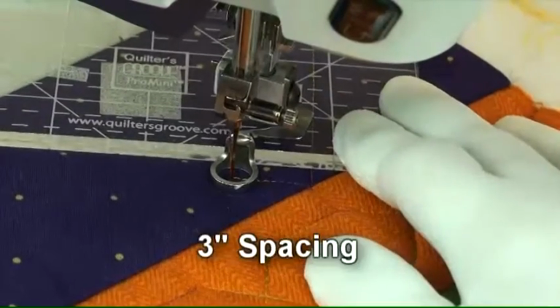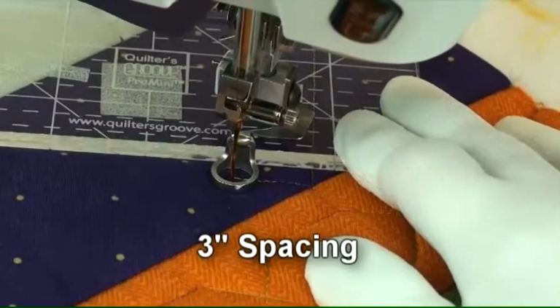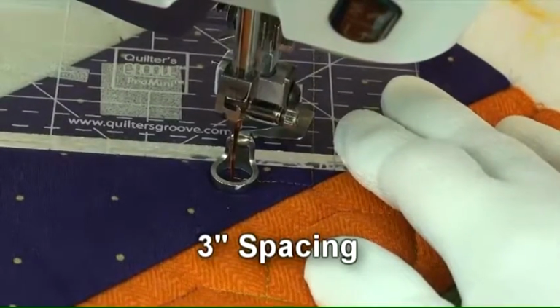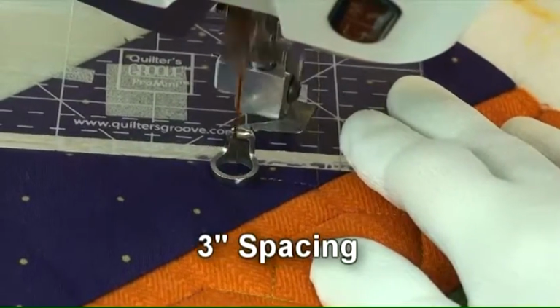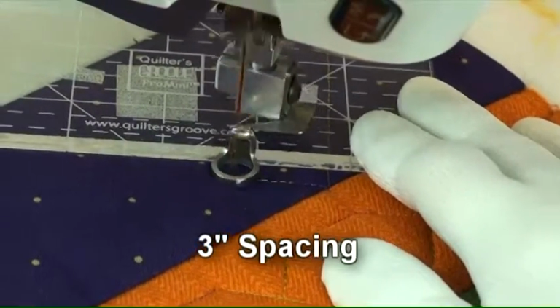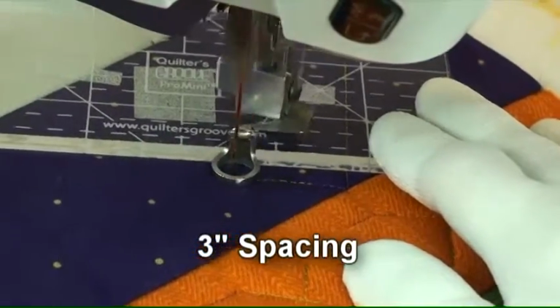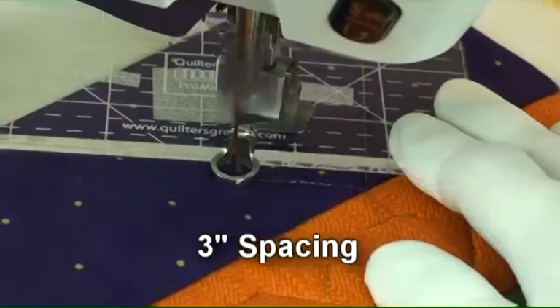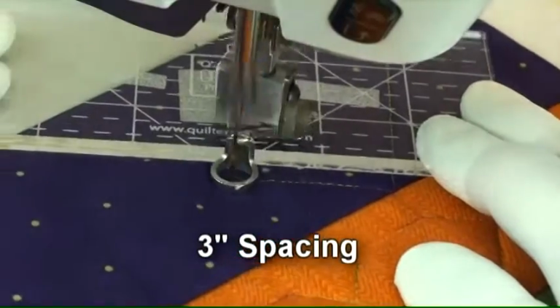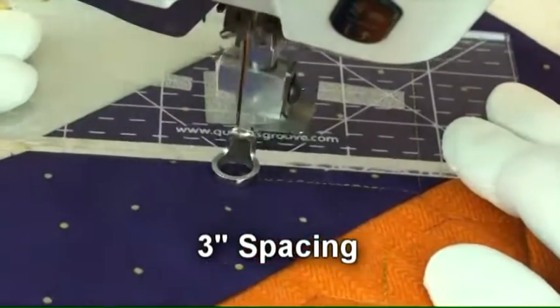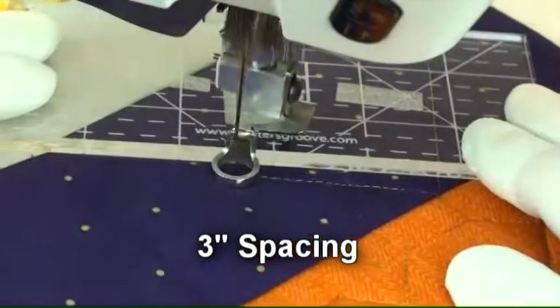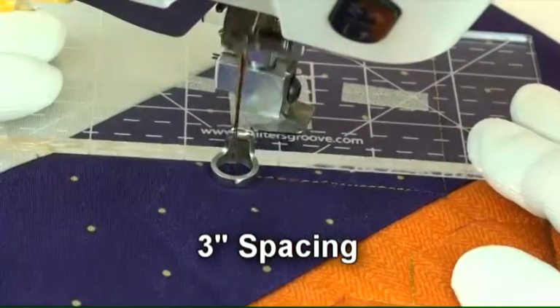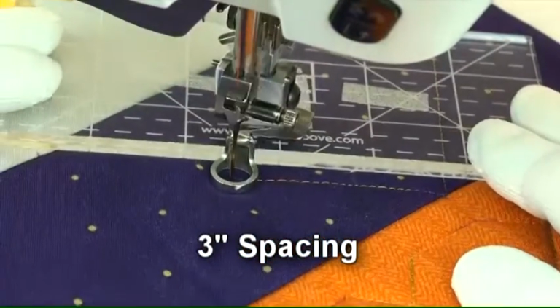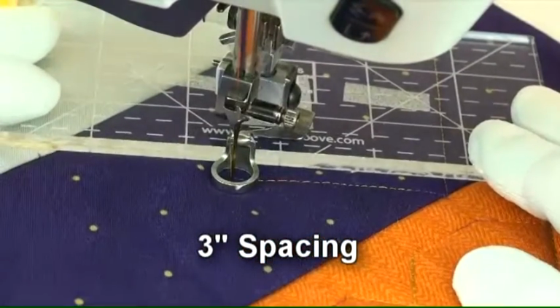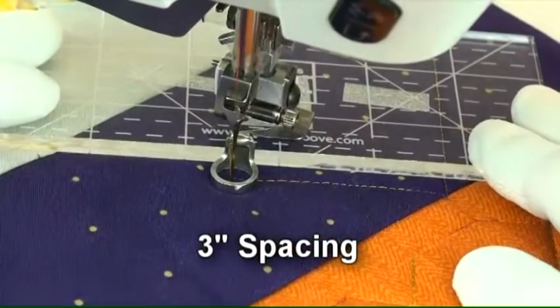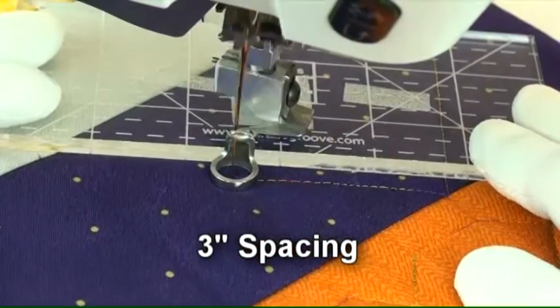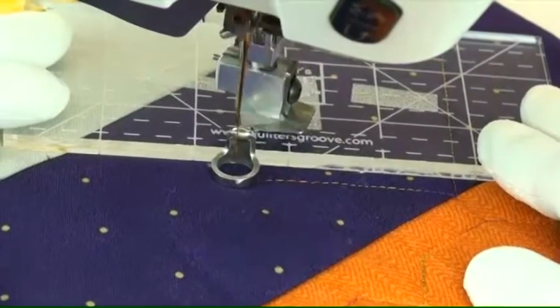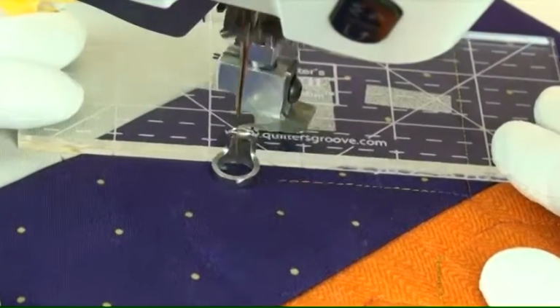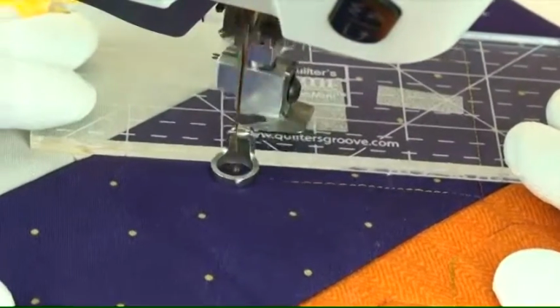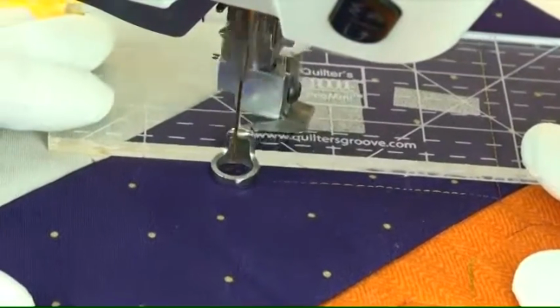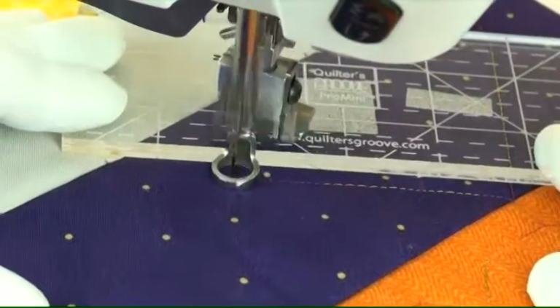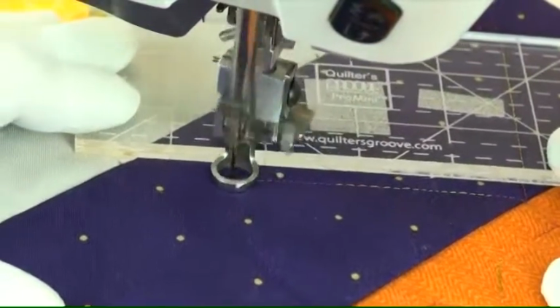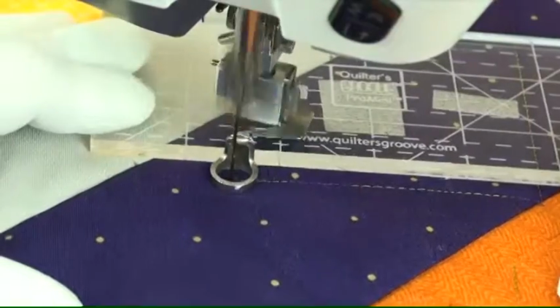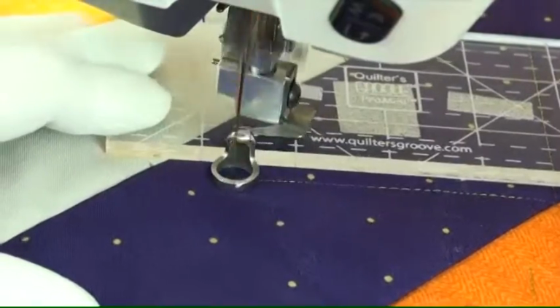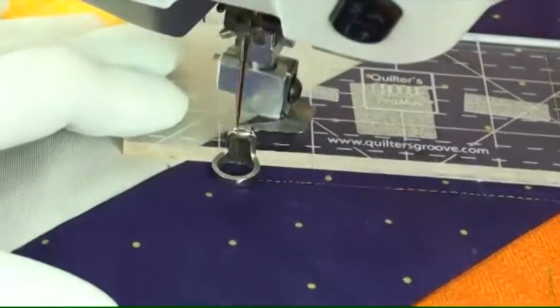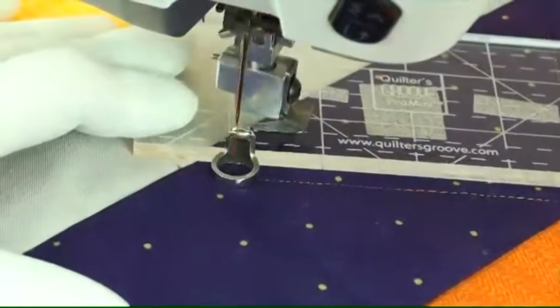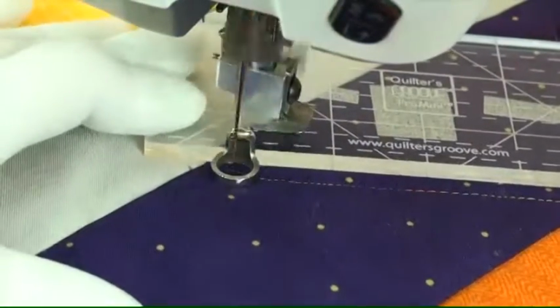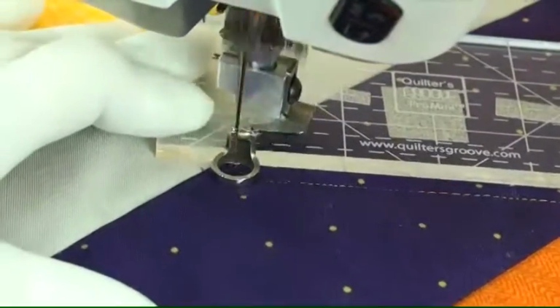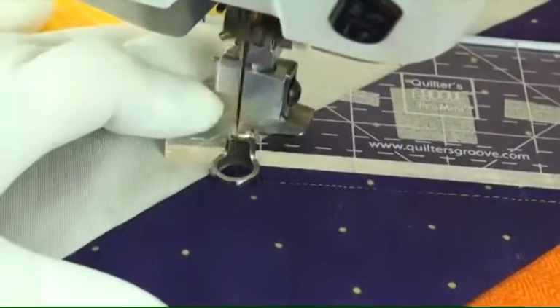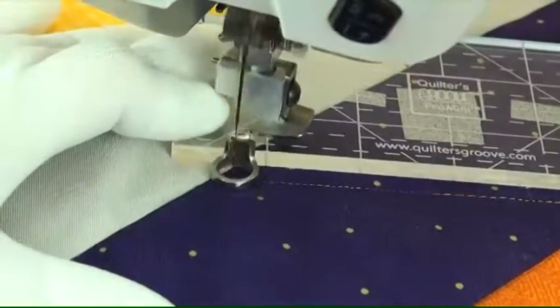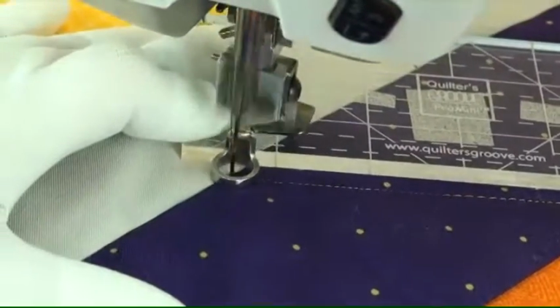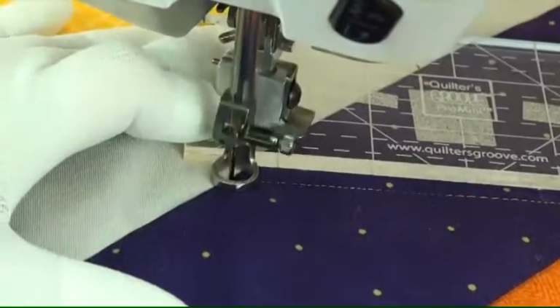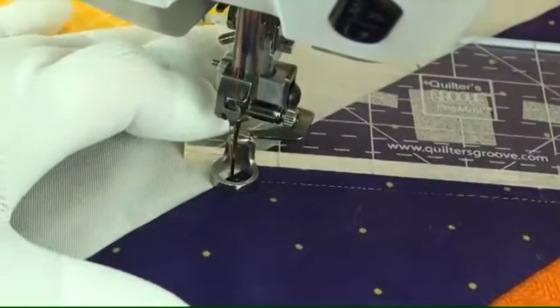You'll notice that I placed the ruler one quarter of an inch away from that little mark. That makes sure that the needle ends up exactly at that mark.